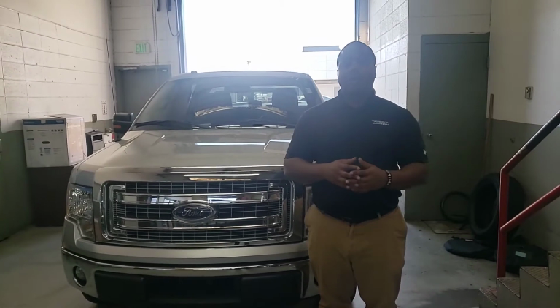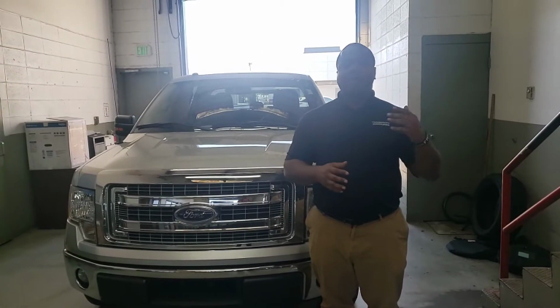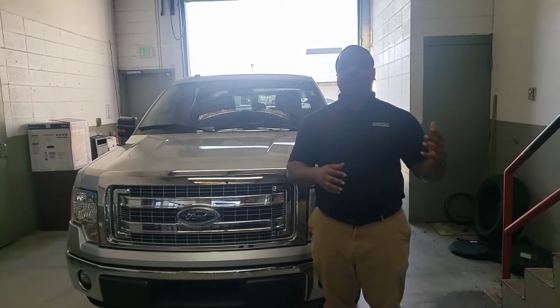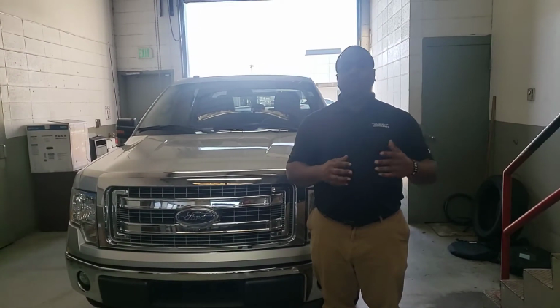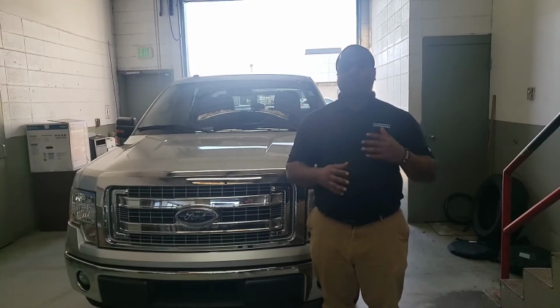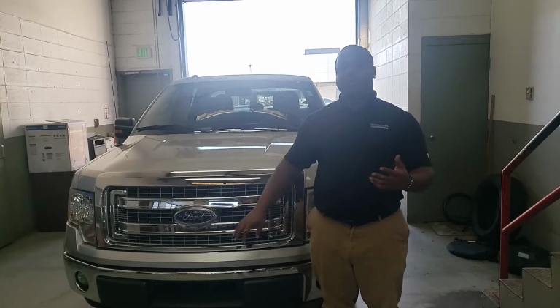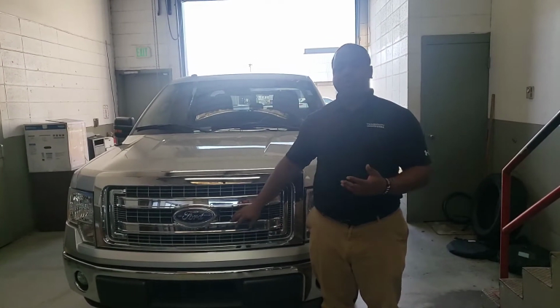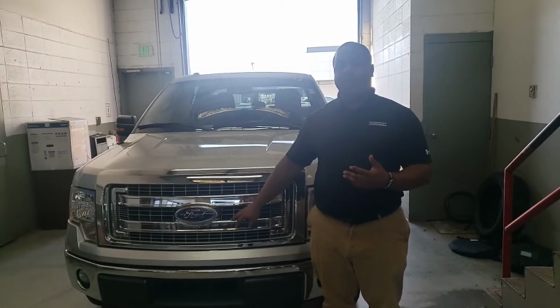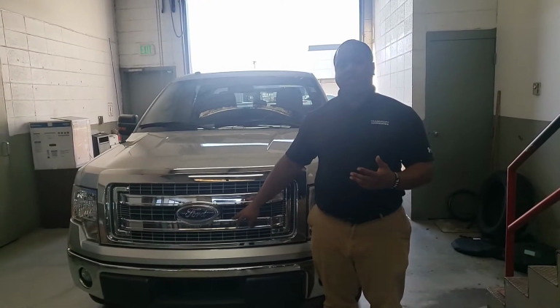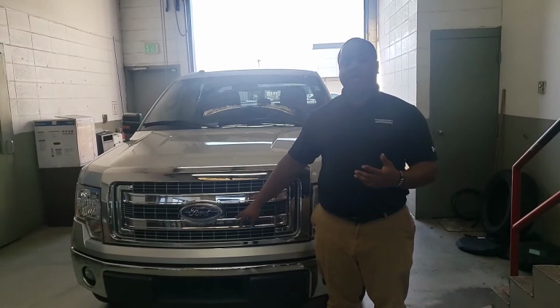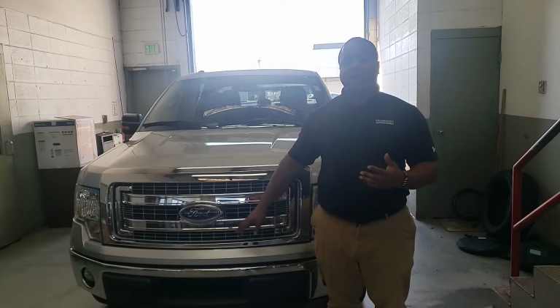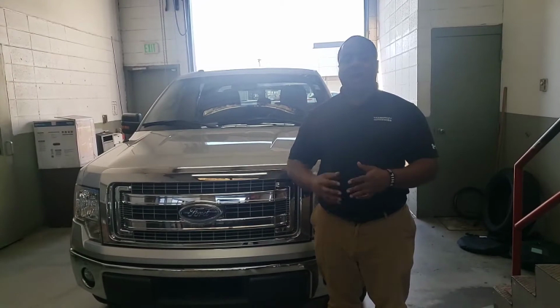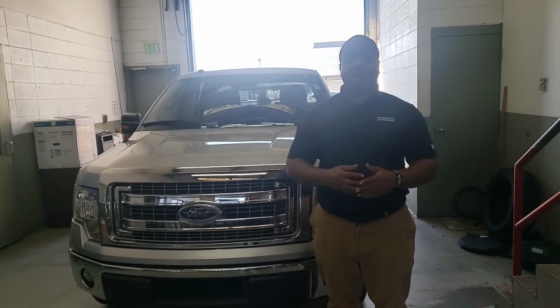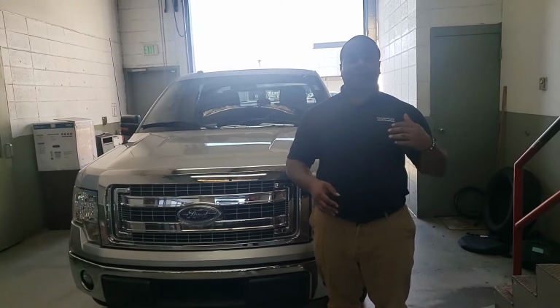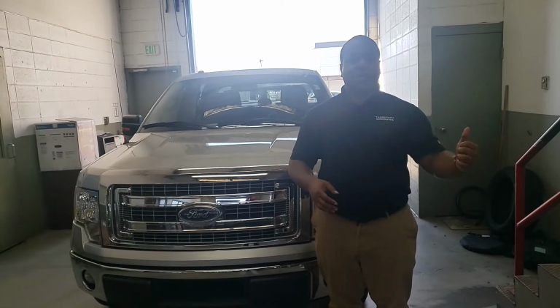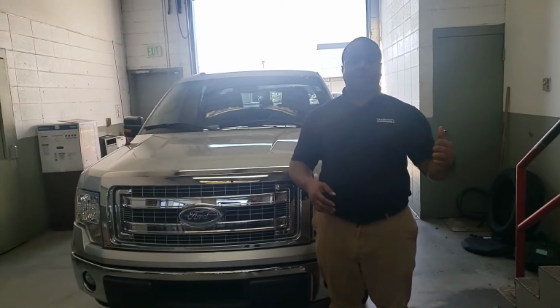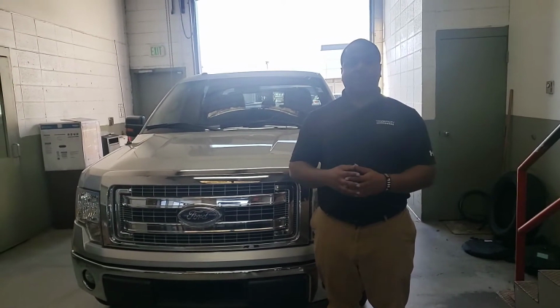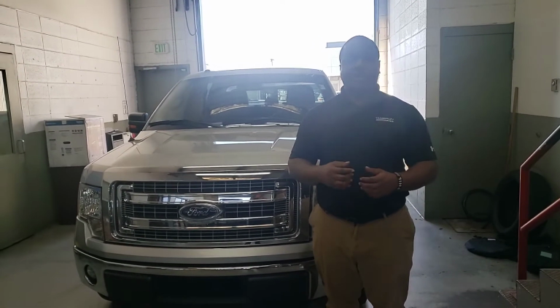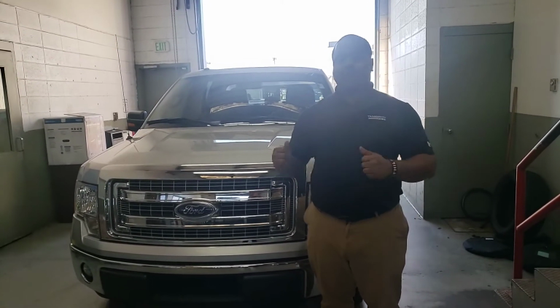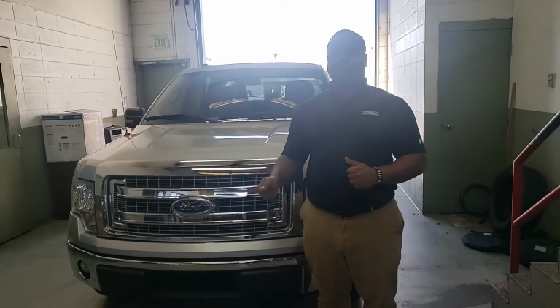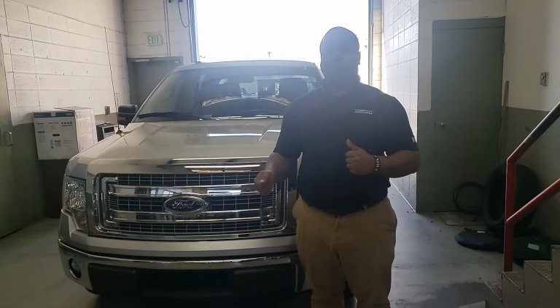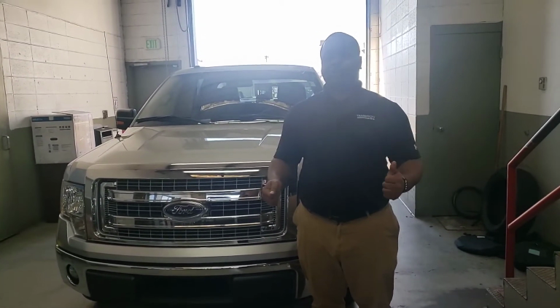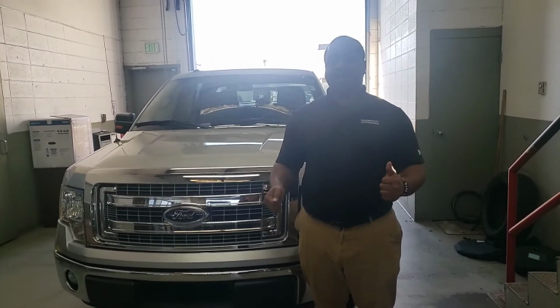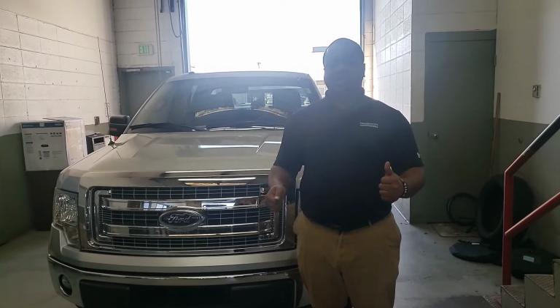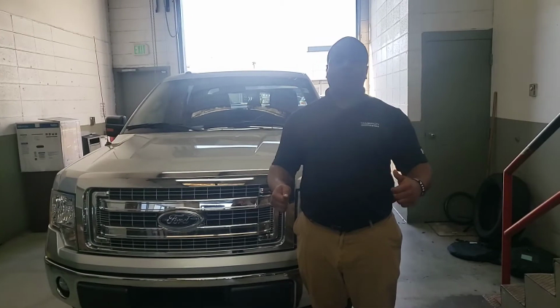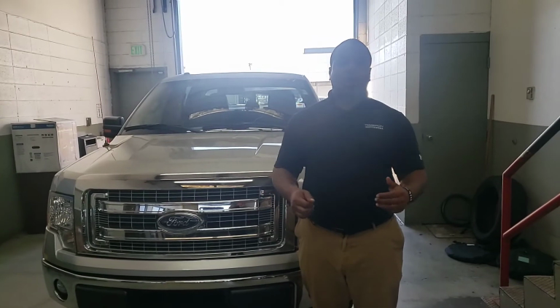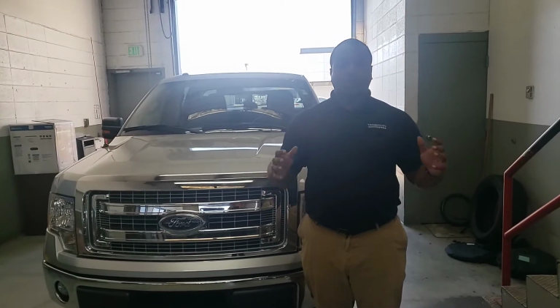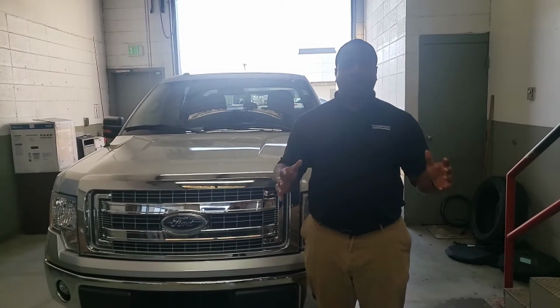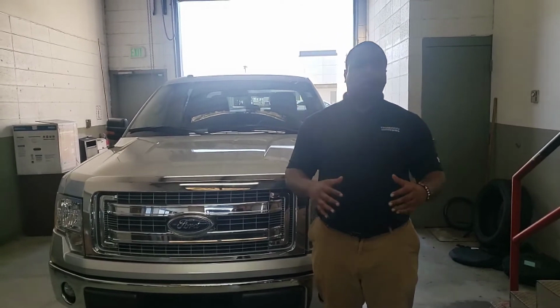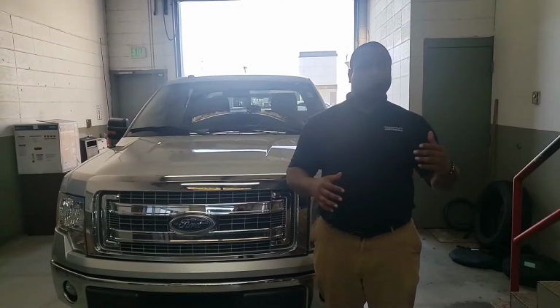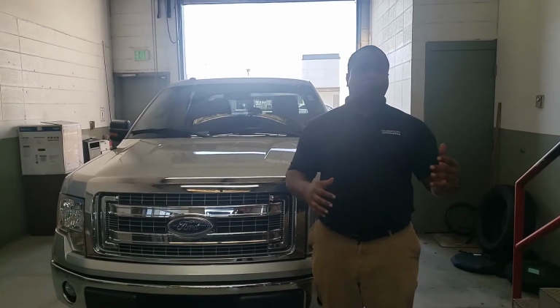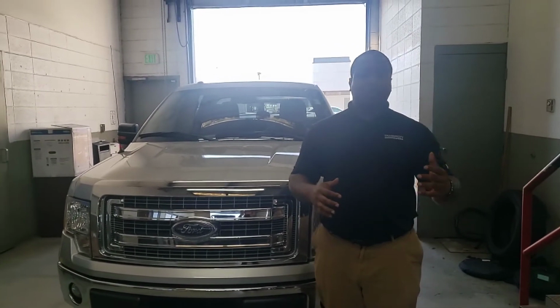We'd be willing to bring this vehicle to you if you feel safer that way. We'd even bring a trade back for an appraisal and bring your numbers to your place of residence or a neutral ground where you feel comfortable meeting.